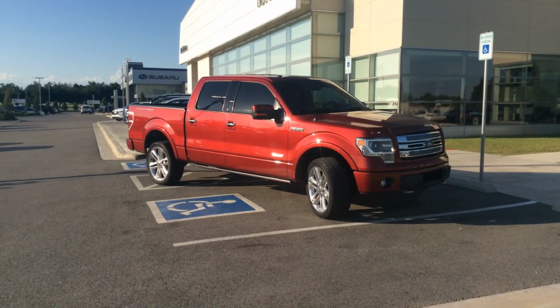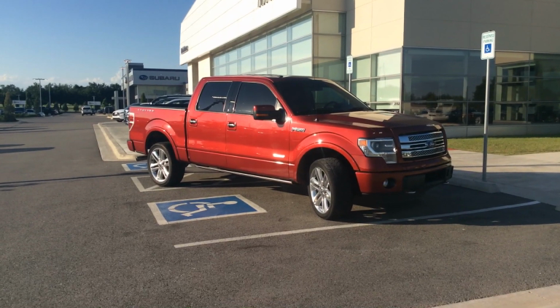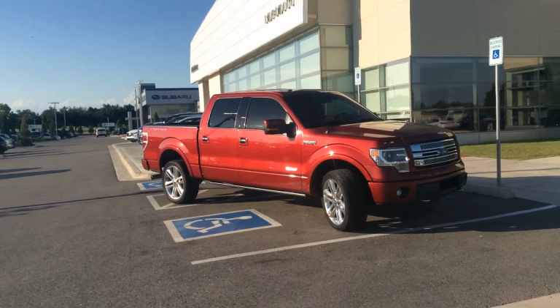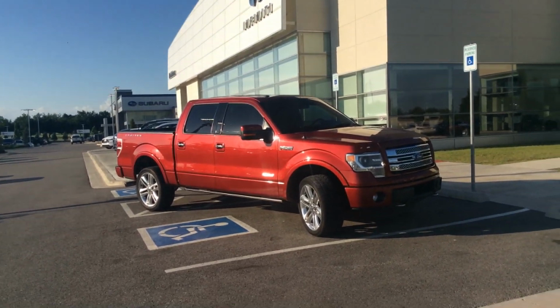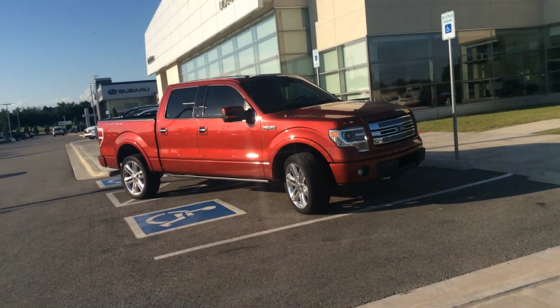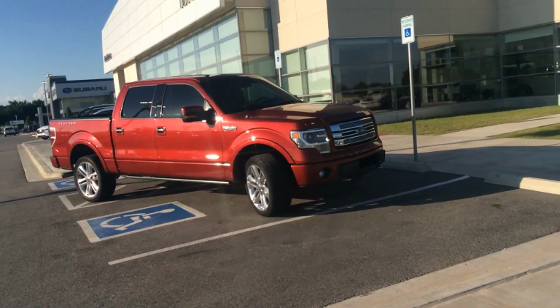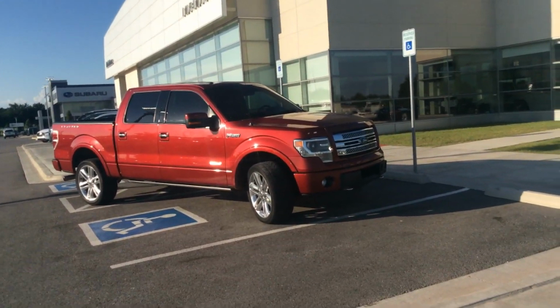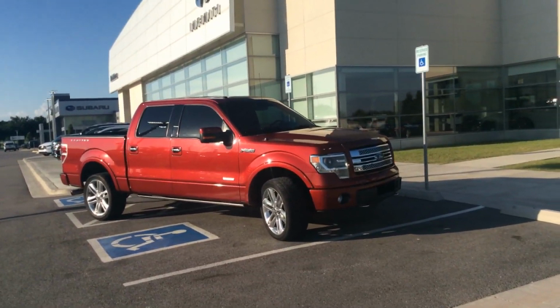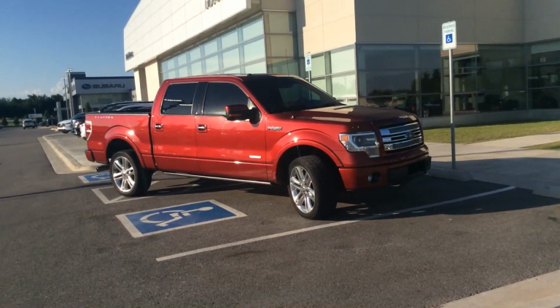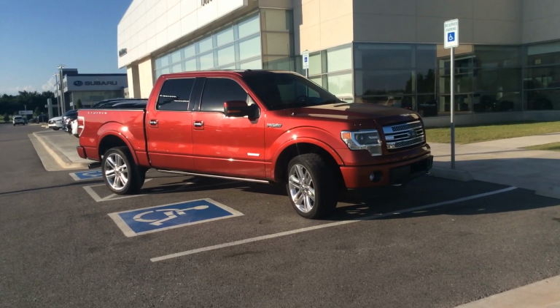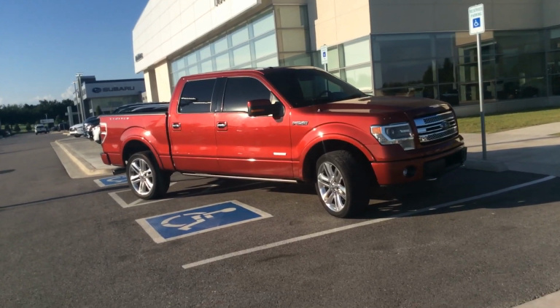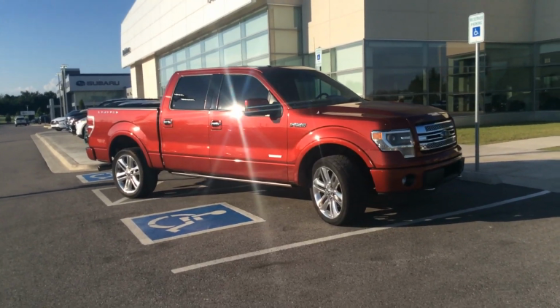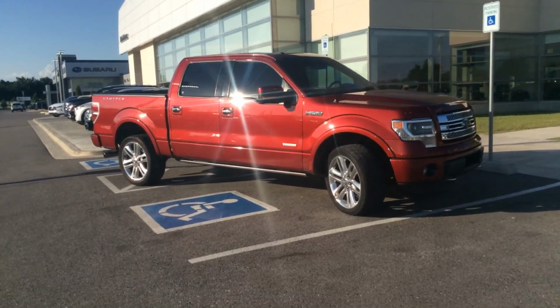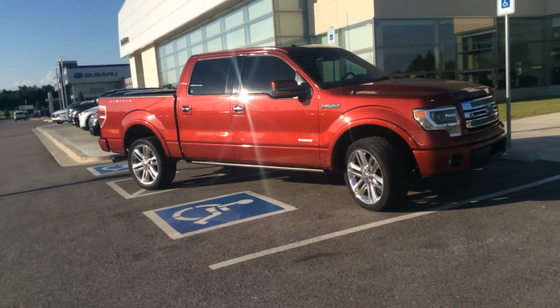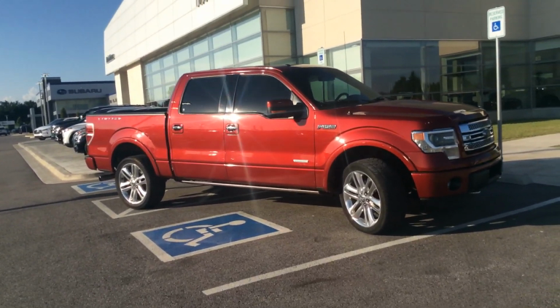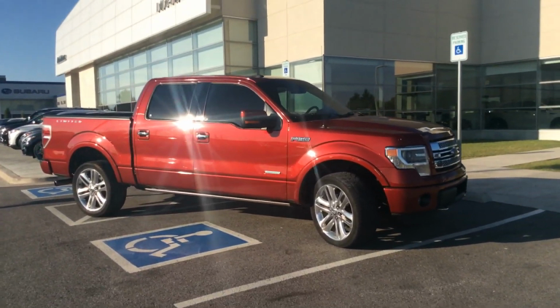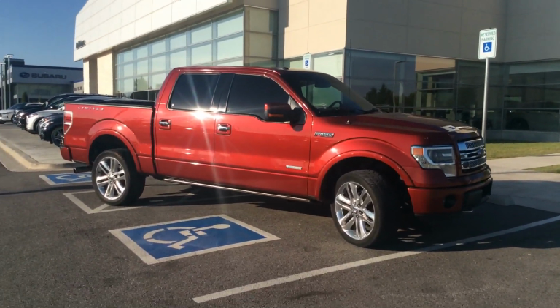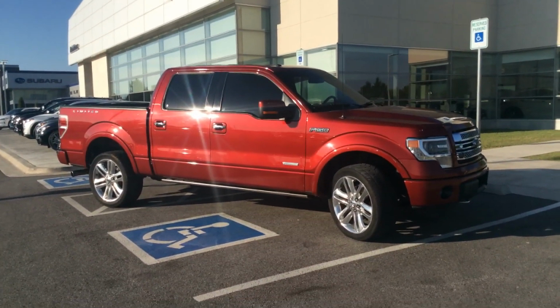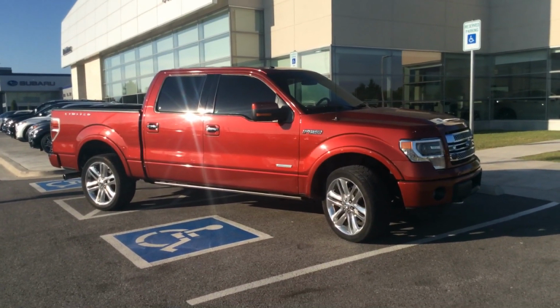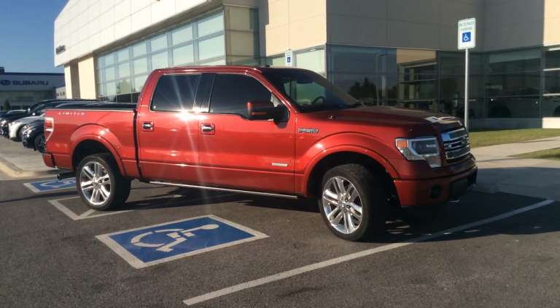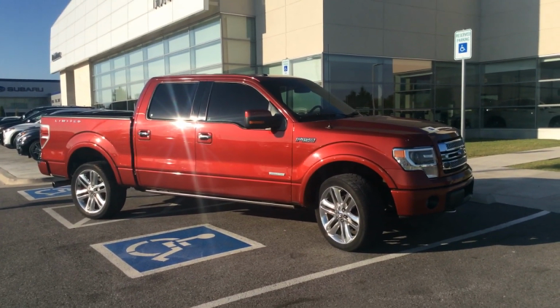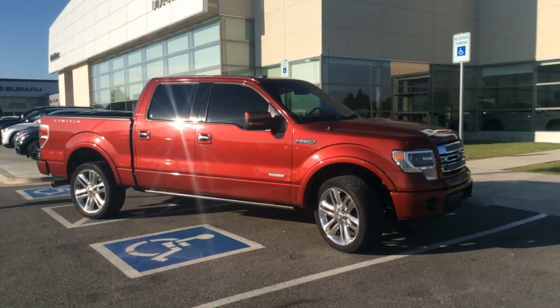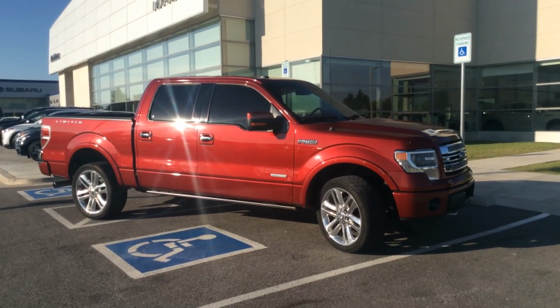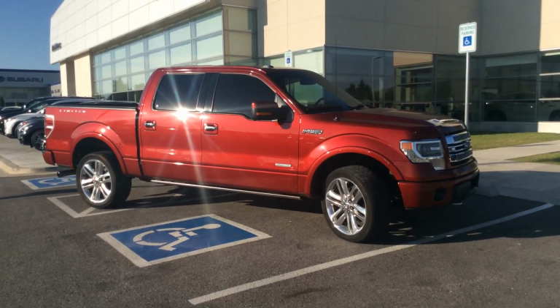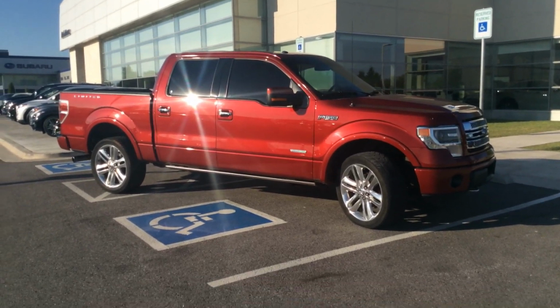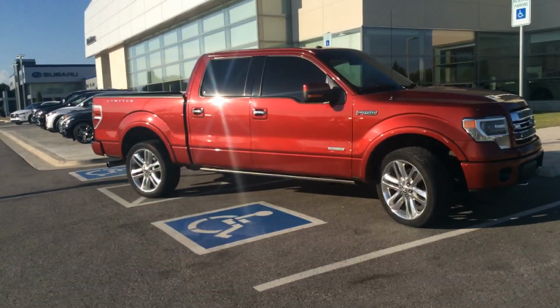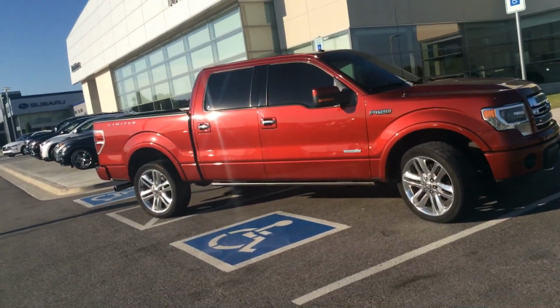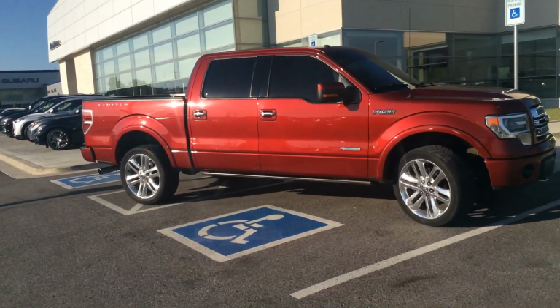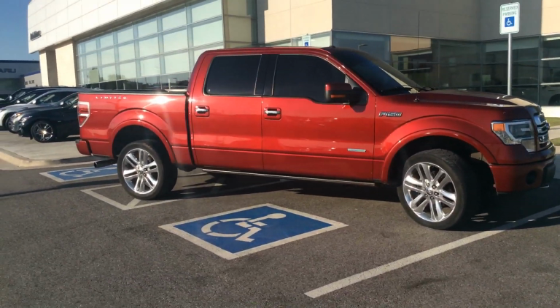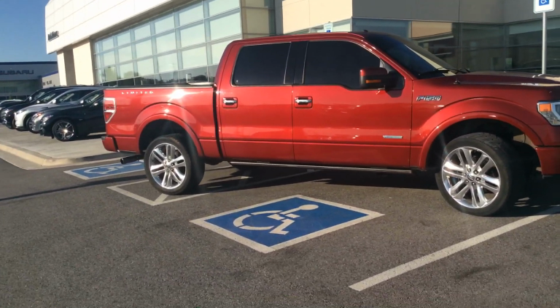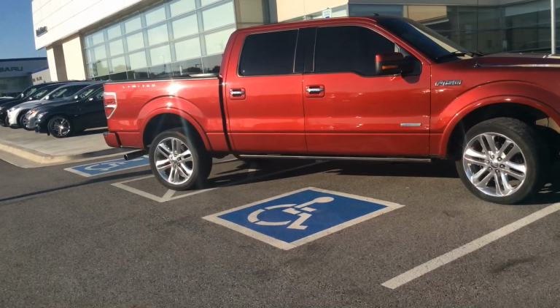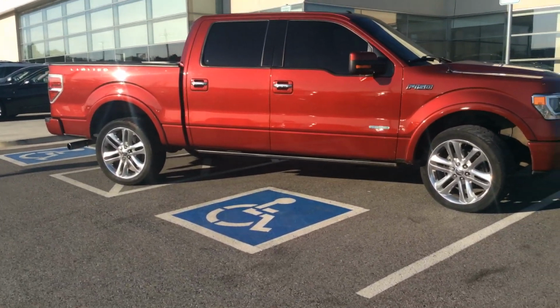How are you, Melissa? This is AJ from Burma Infinity. I just traded in this 2013 EcoBoost F-150 Limited. Very, very nice — just came in.